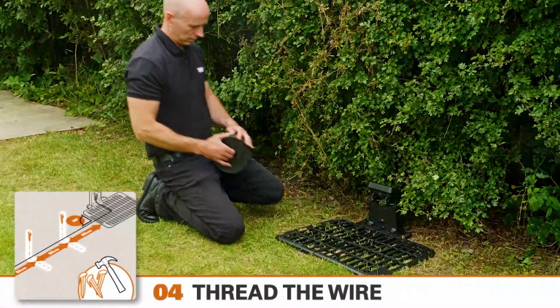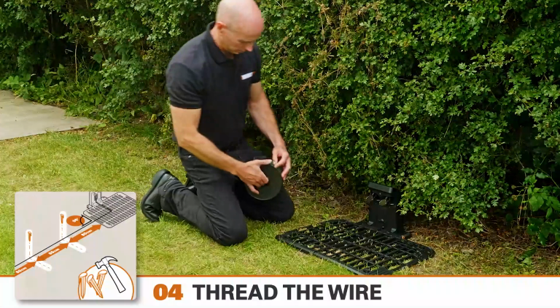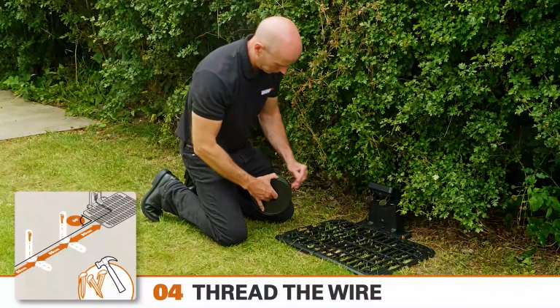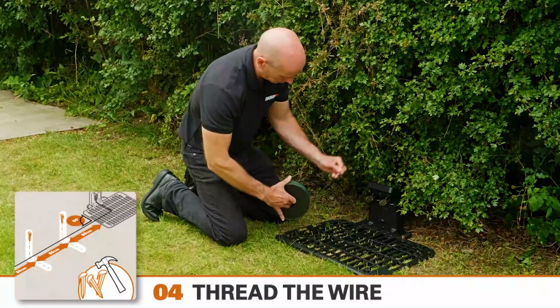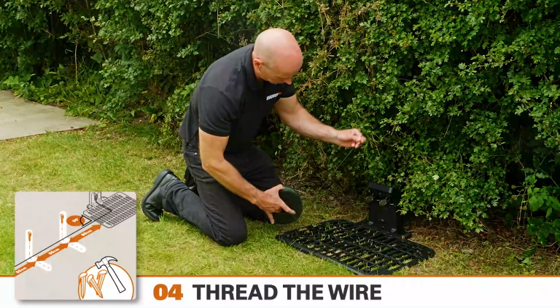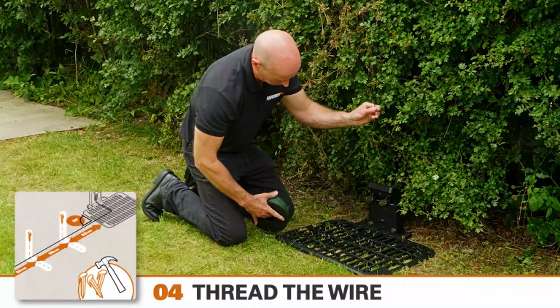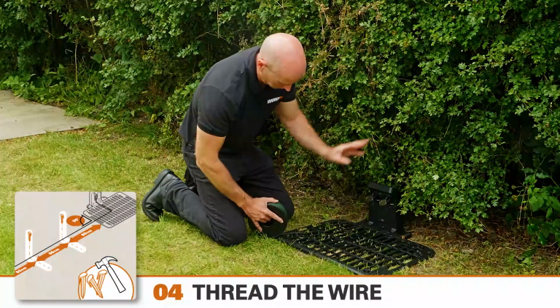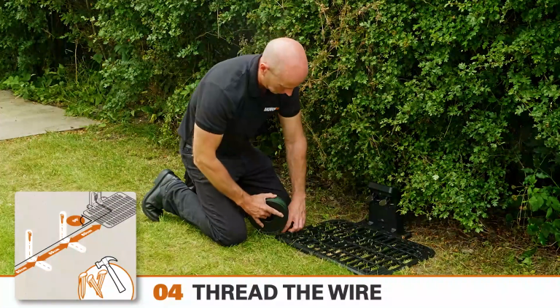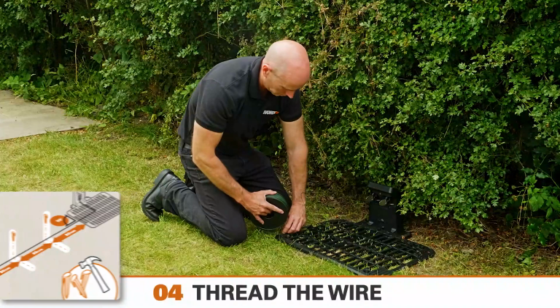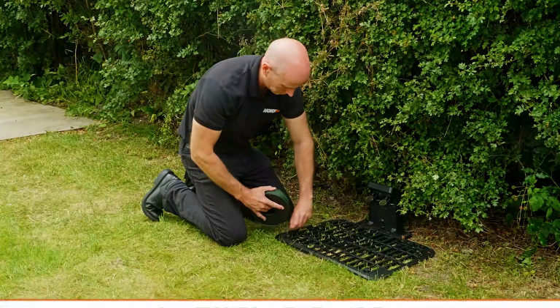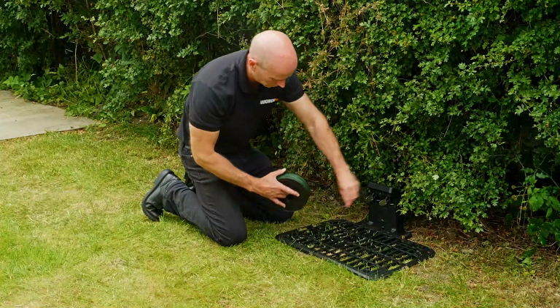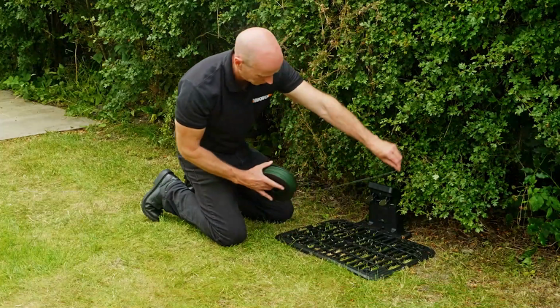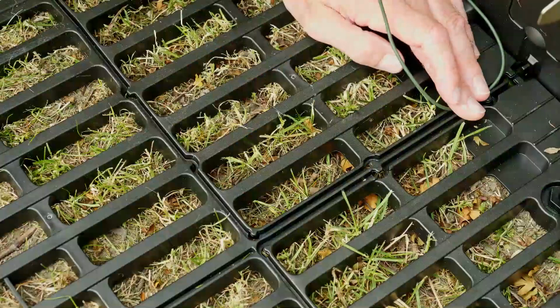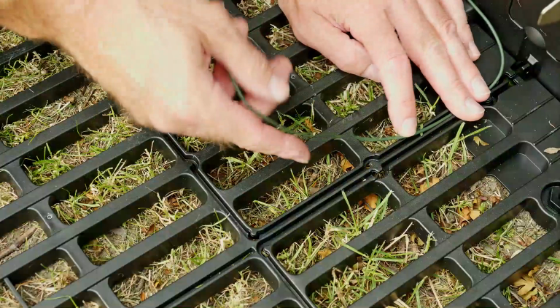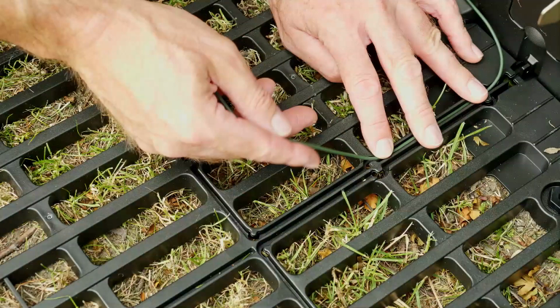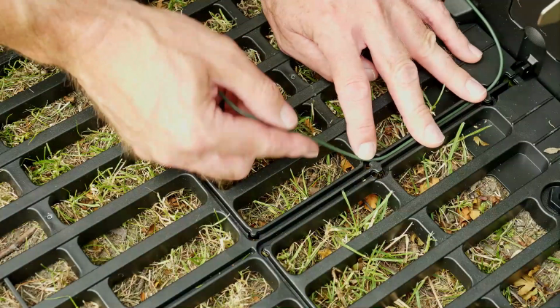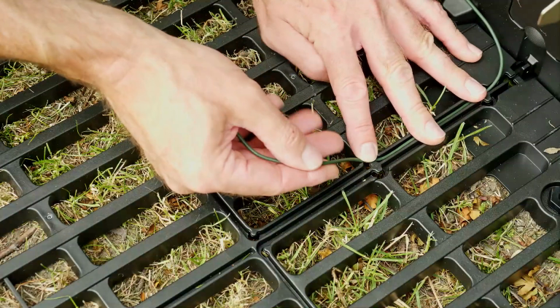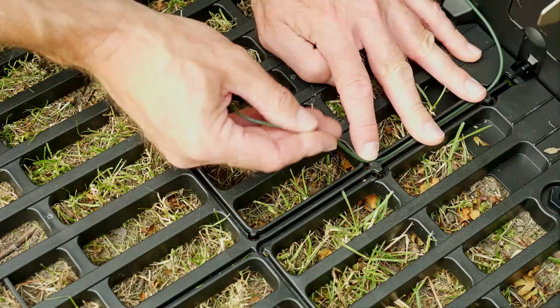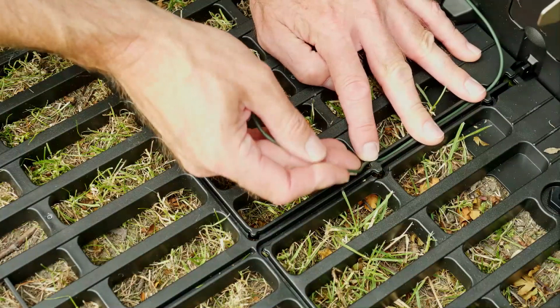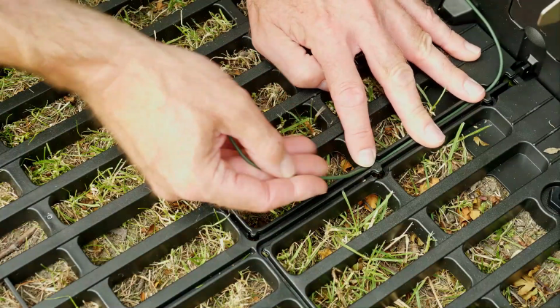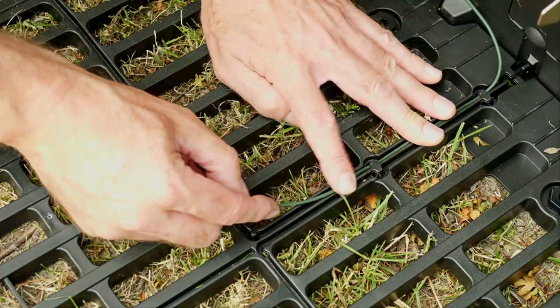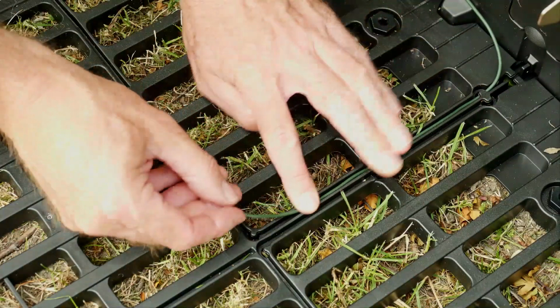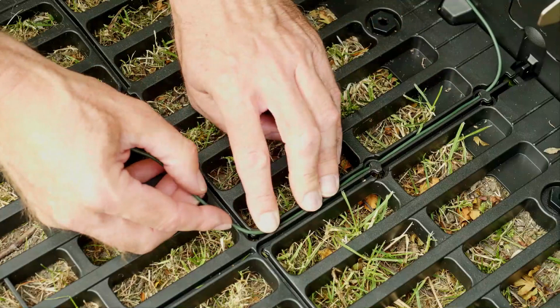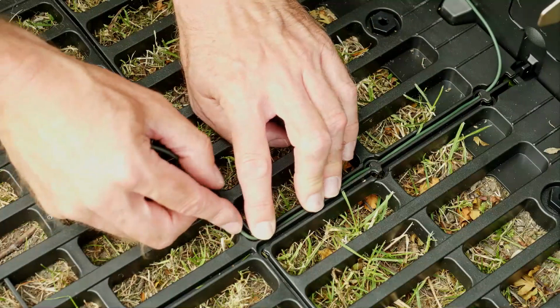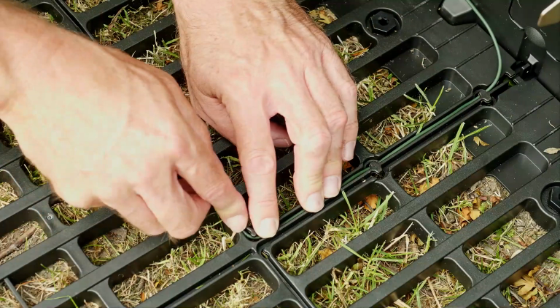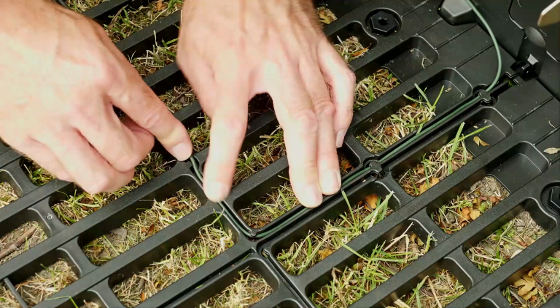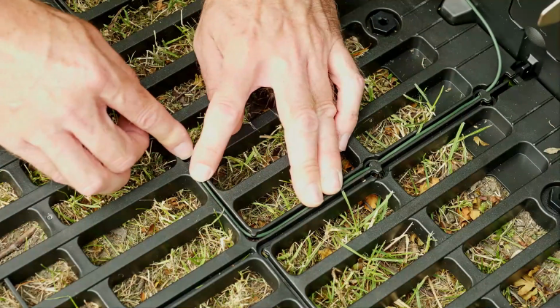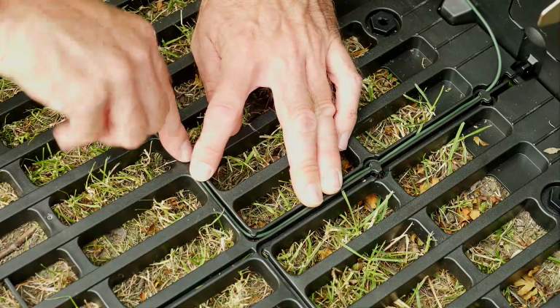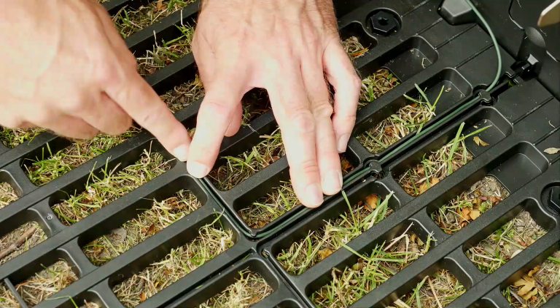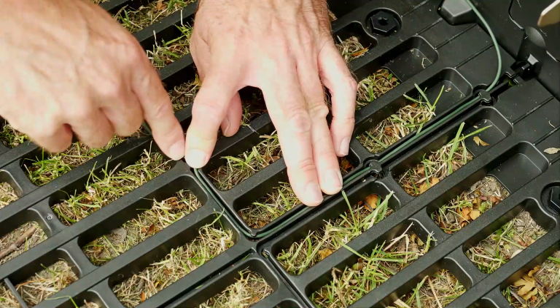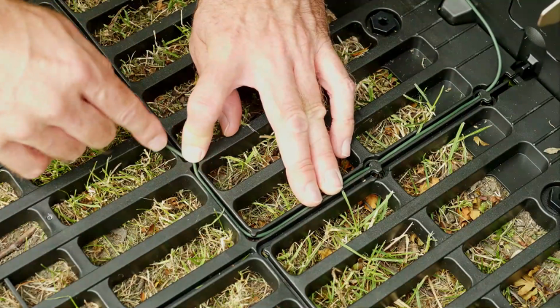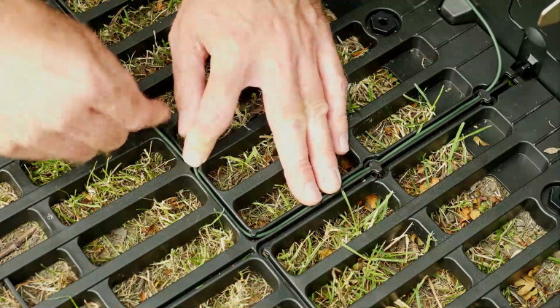Now take the roll of perimeter wire and, leaving about 20 inches of excess wire, pass it through the guide channel on one side of the charging station. It makes no difference which side you start from.